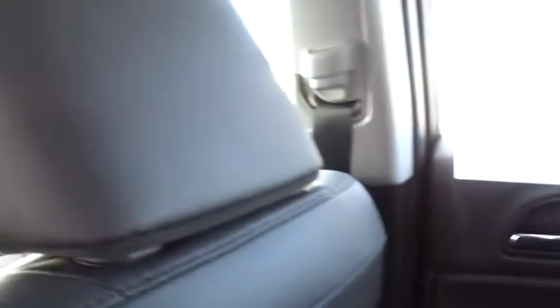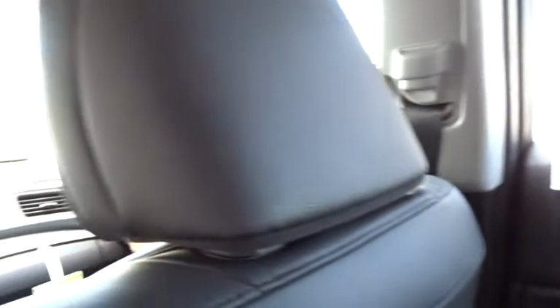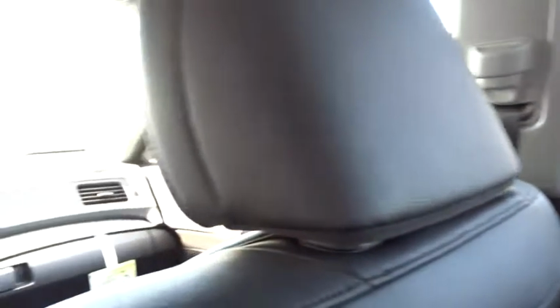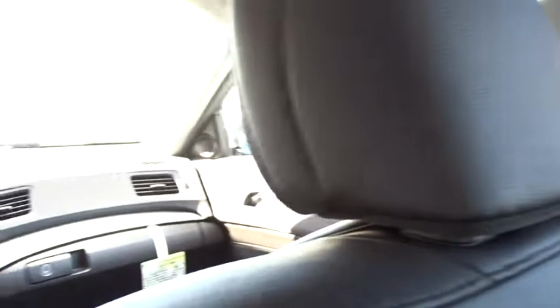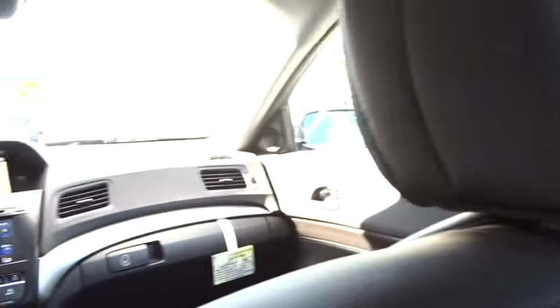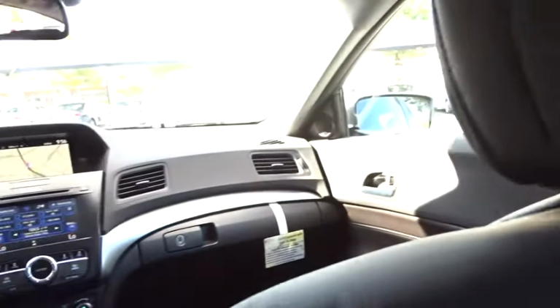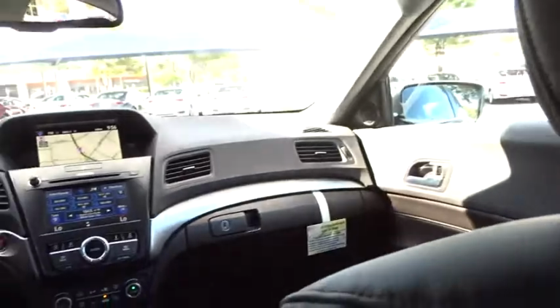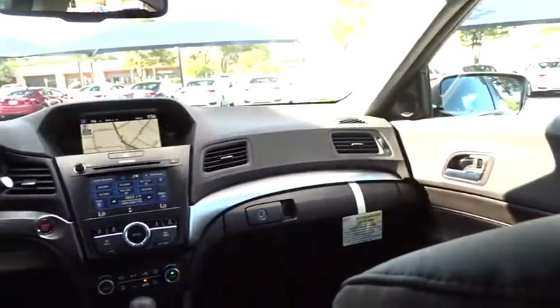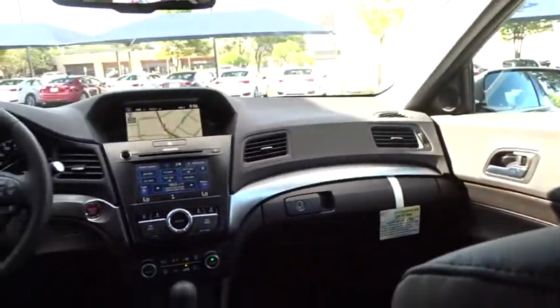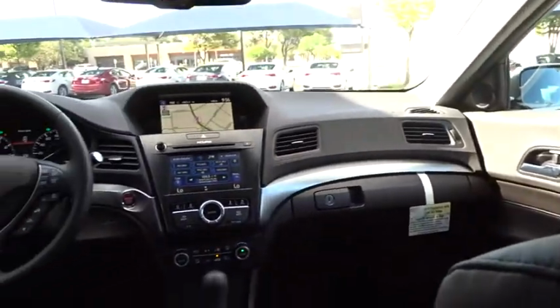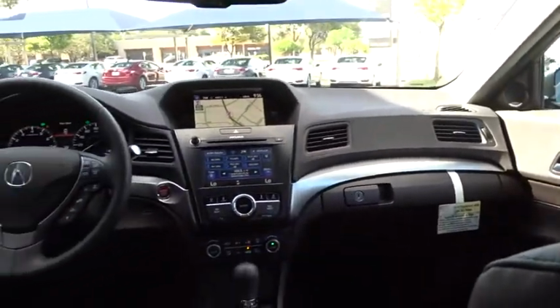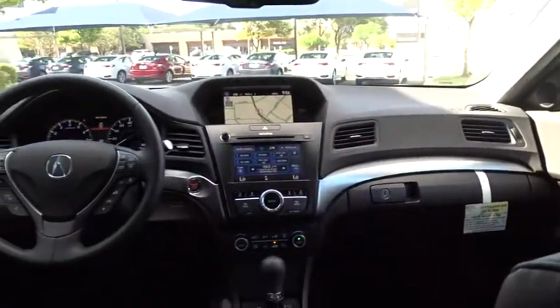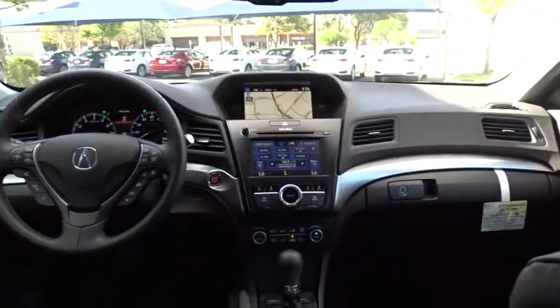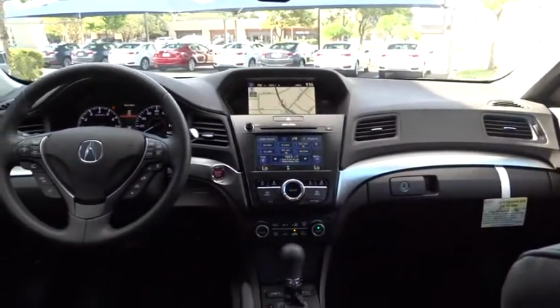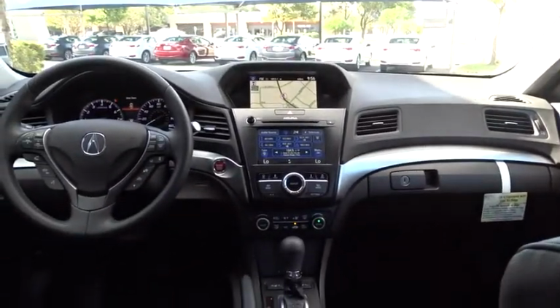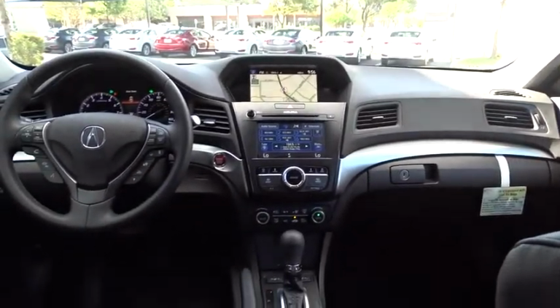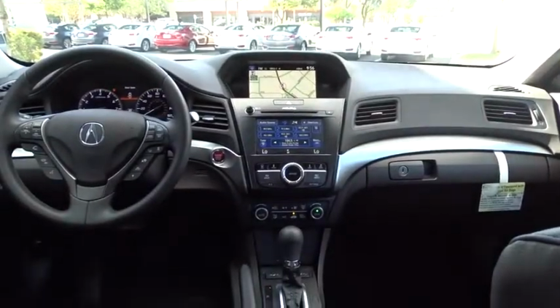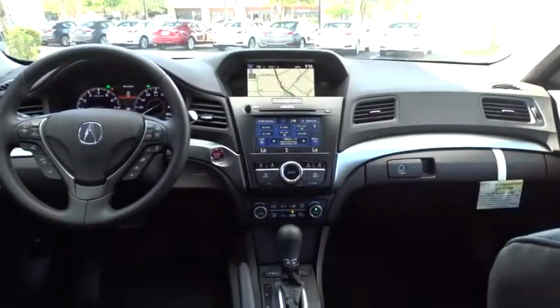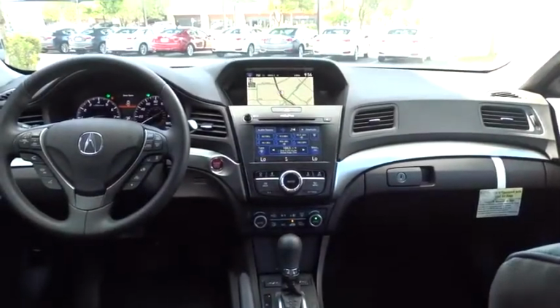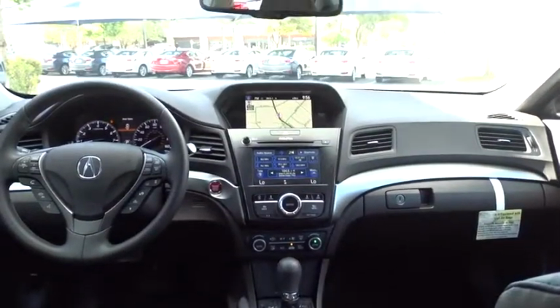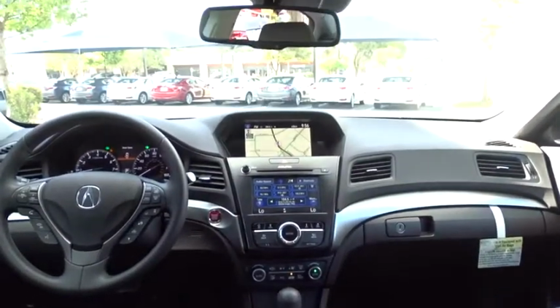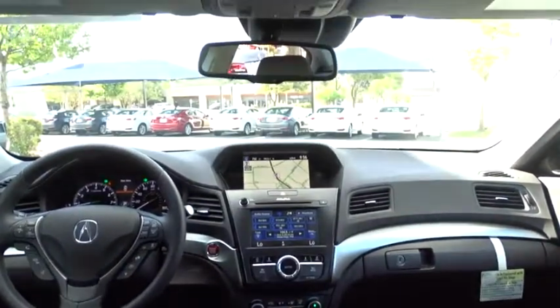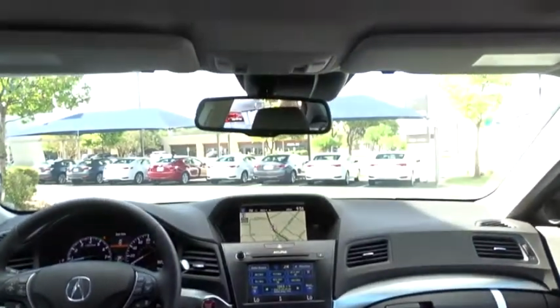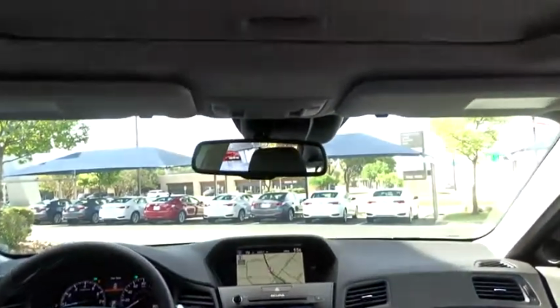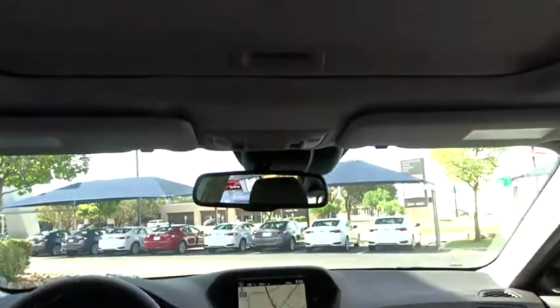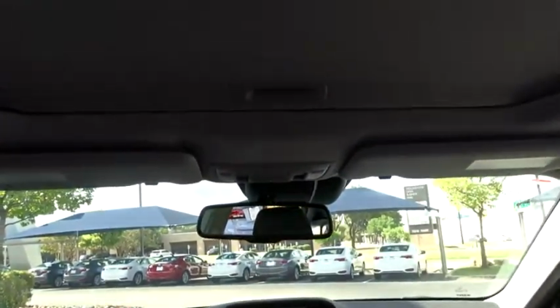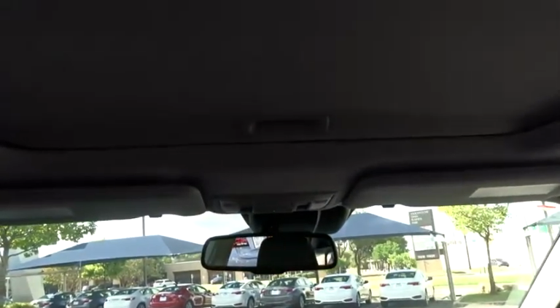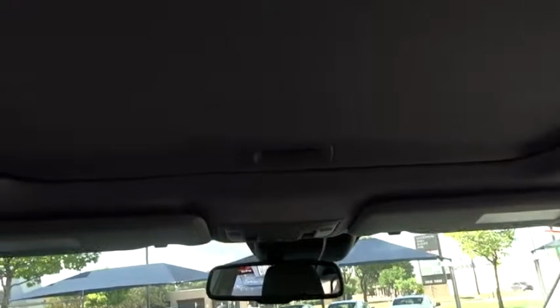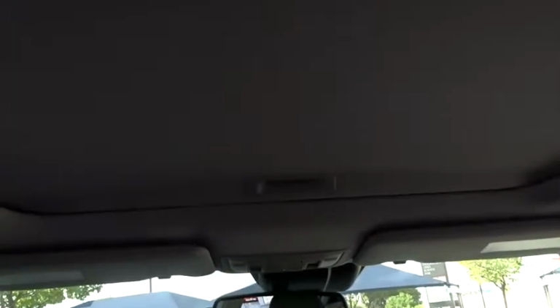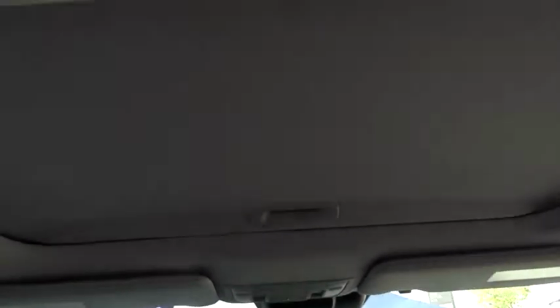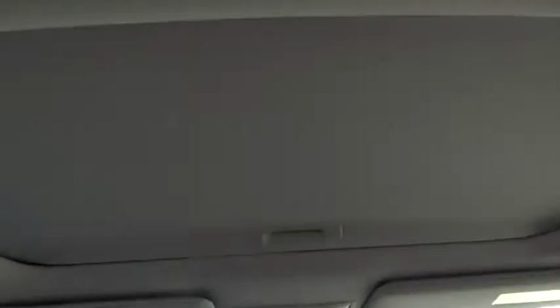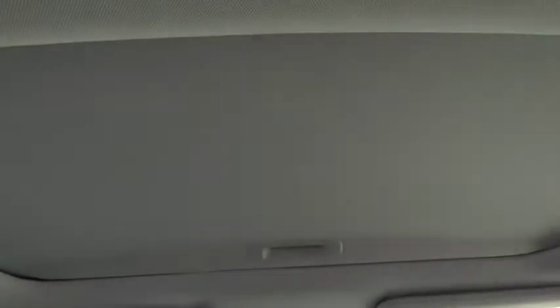Cruise control, keyless start, hard disc drive media storage, auto-dimming rearview mirror, aluminum wheels, four-wheel disc brakes.